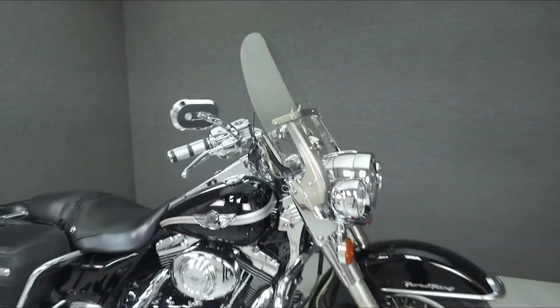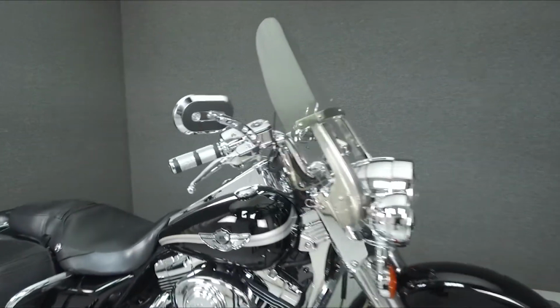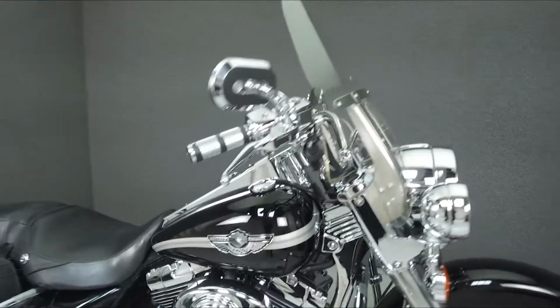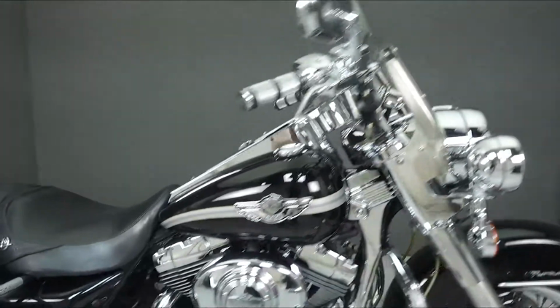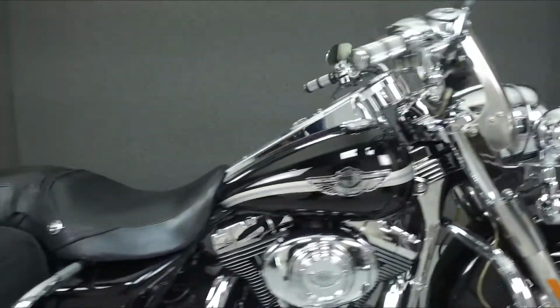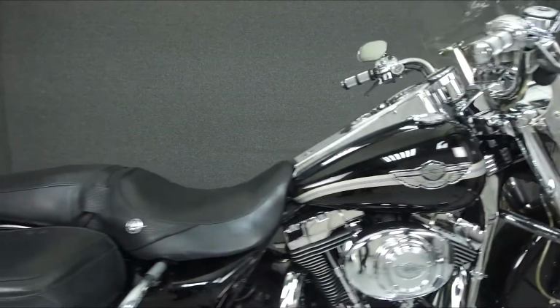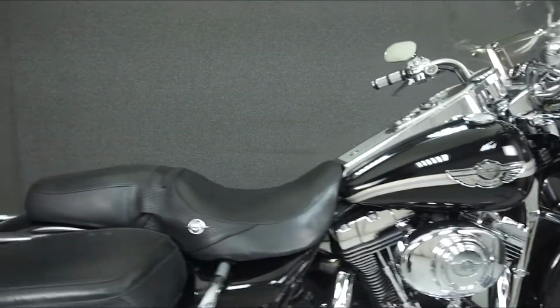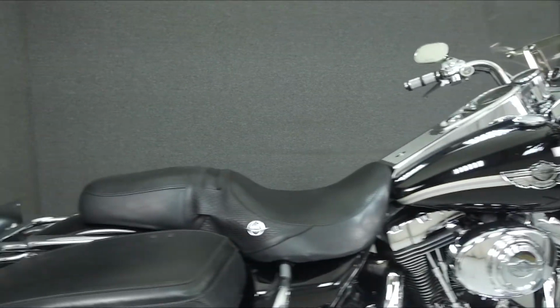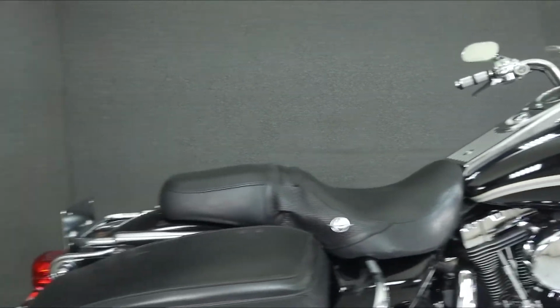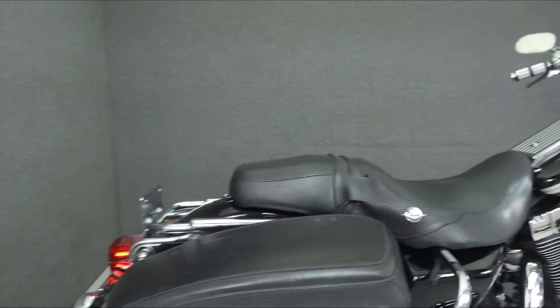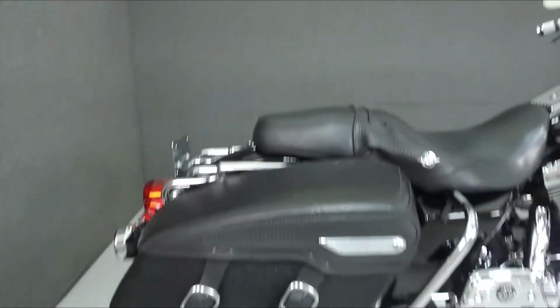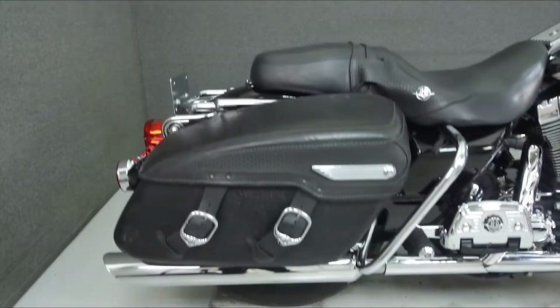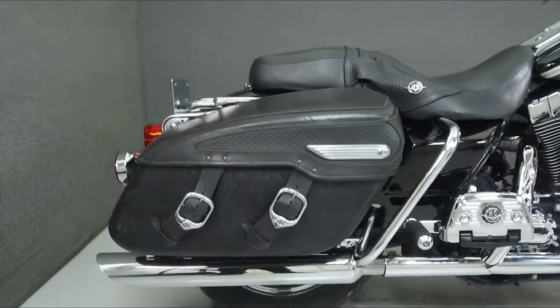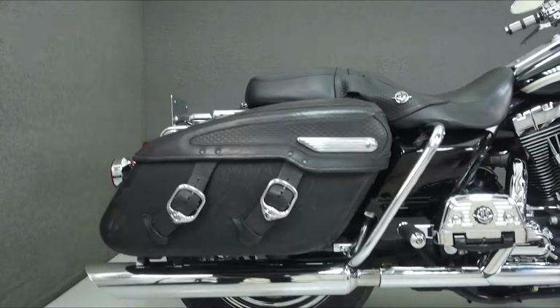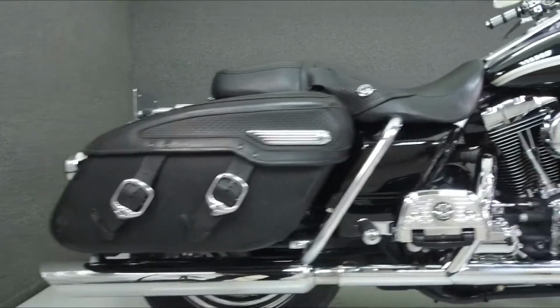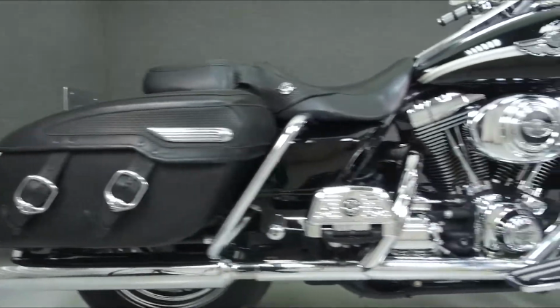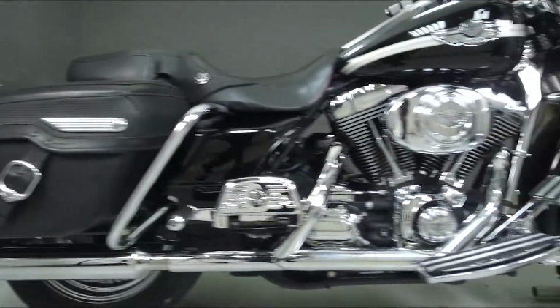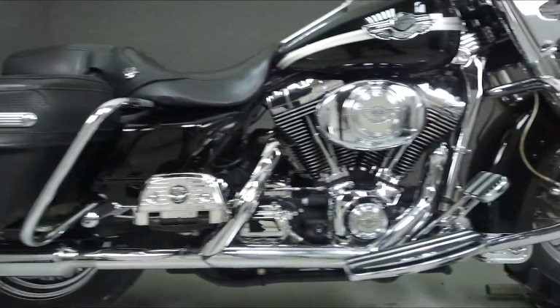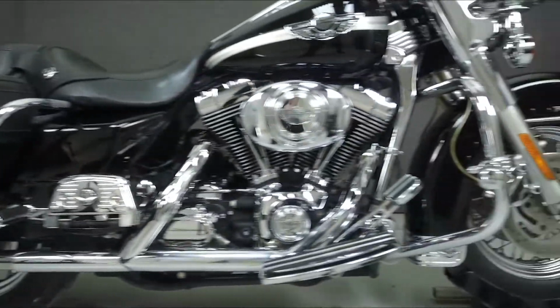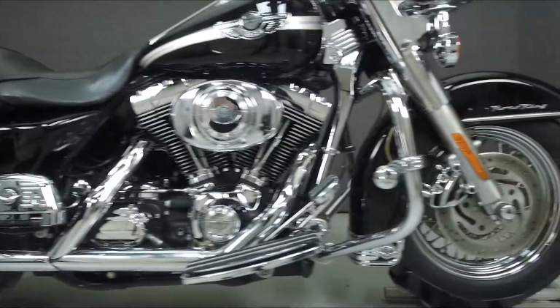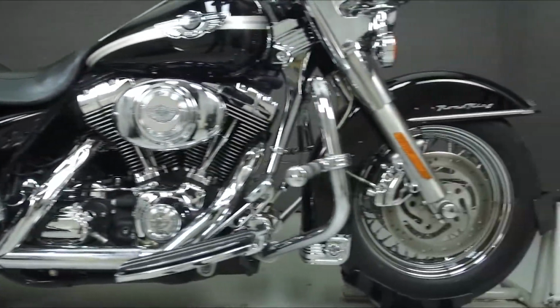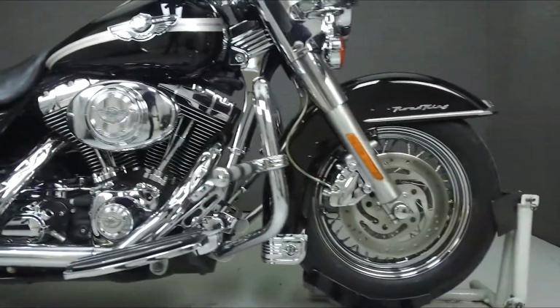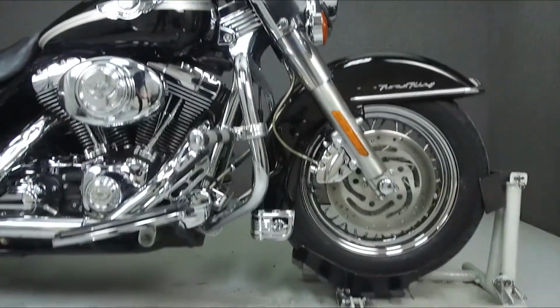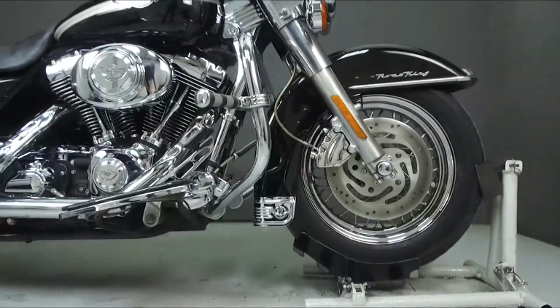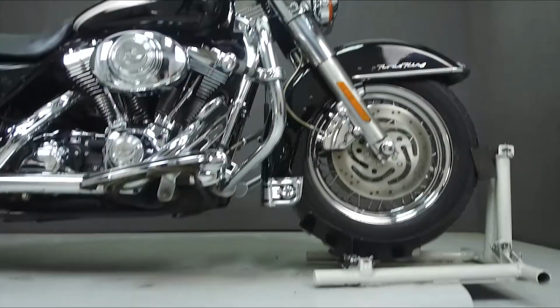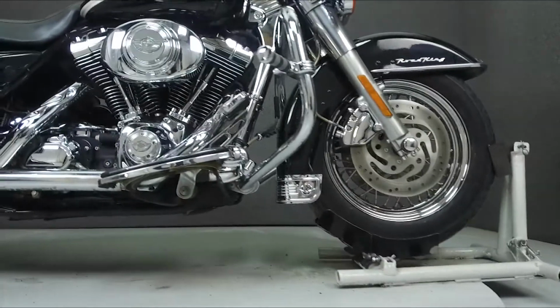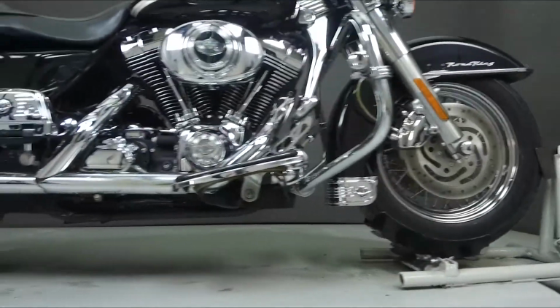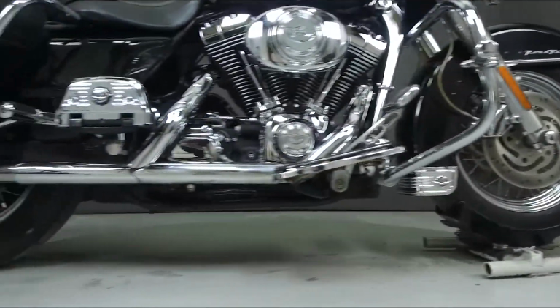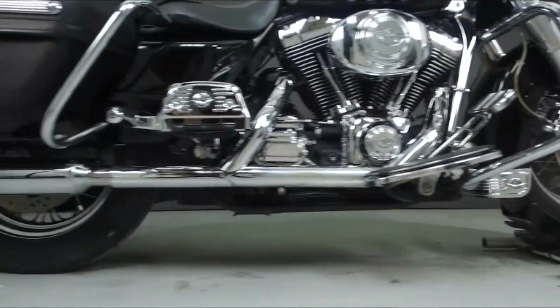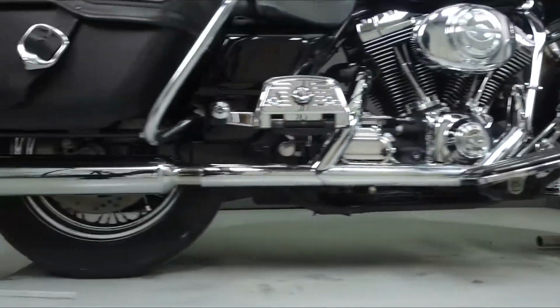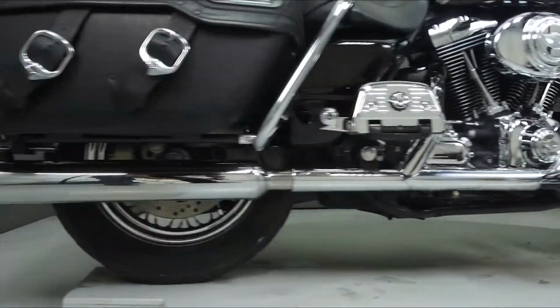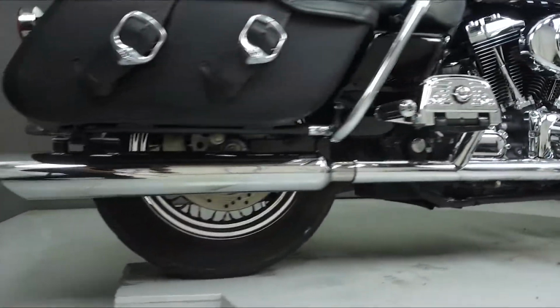Powered by an 88 cubic inch V-twin engine on the 5-speed transmission, the Road King puts out 80 foot-pounds of torque at 3,400 RPM. It has a seat height of 26.9 inches and a dry weight of 731 pounds.